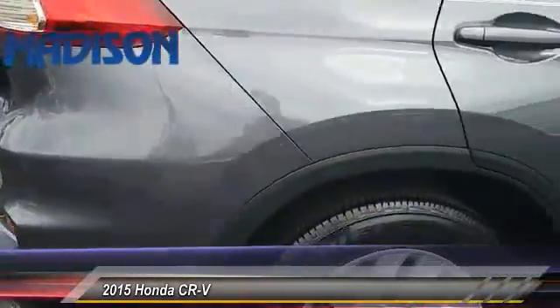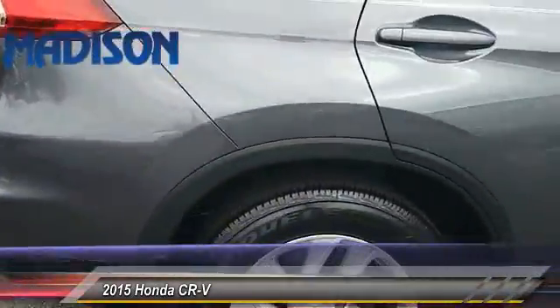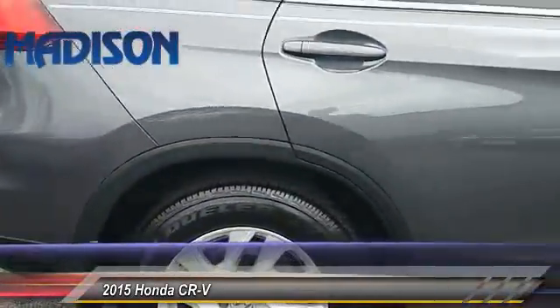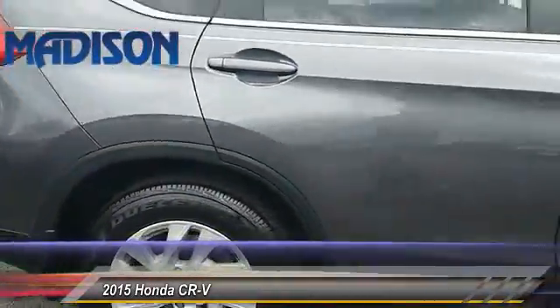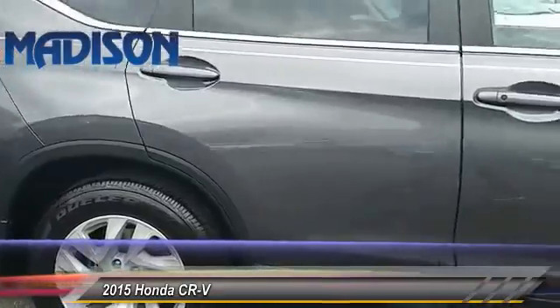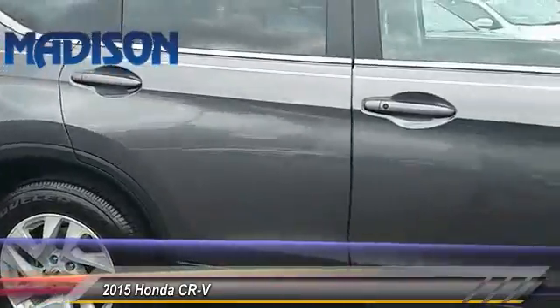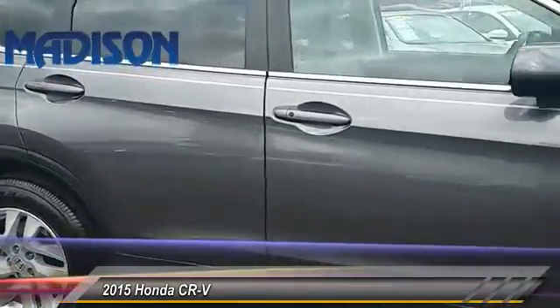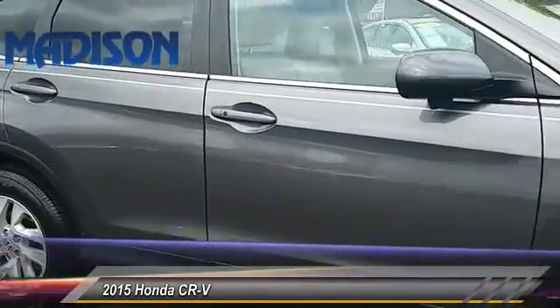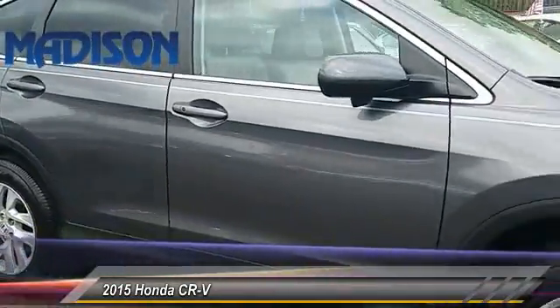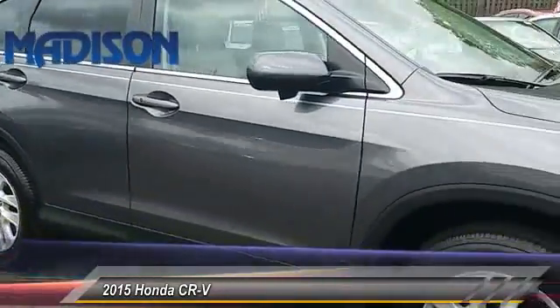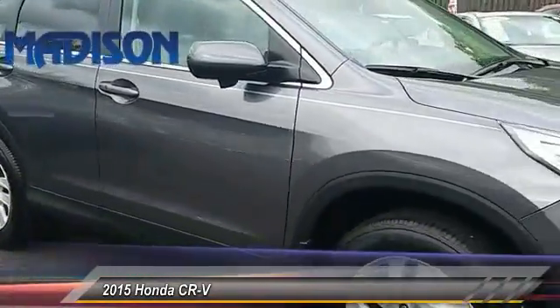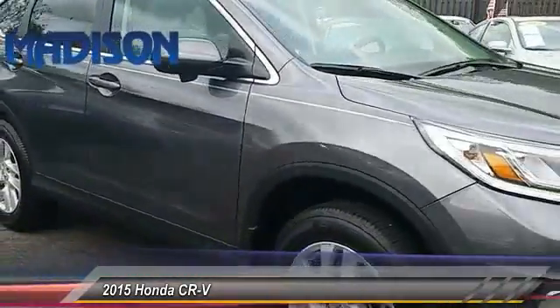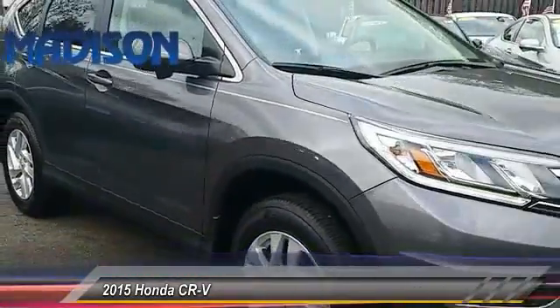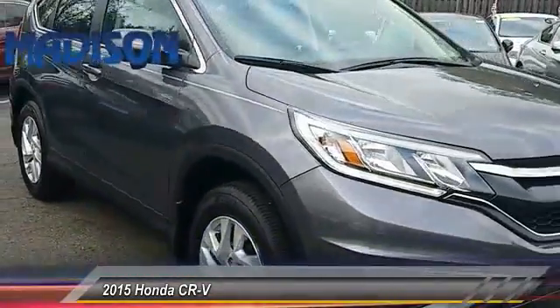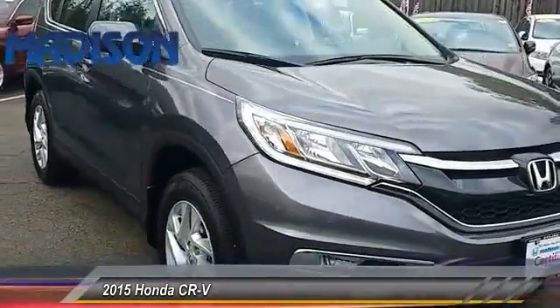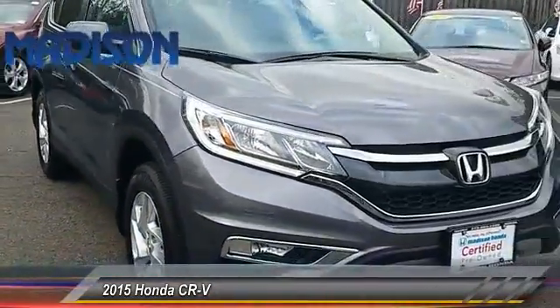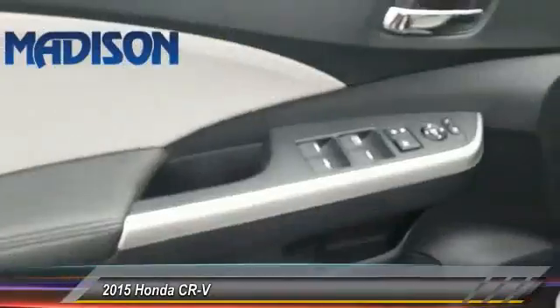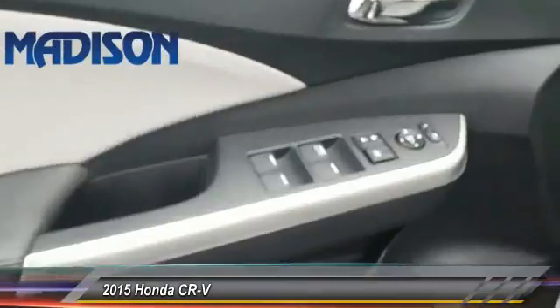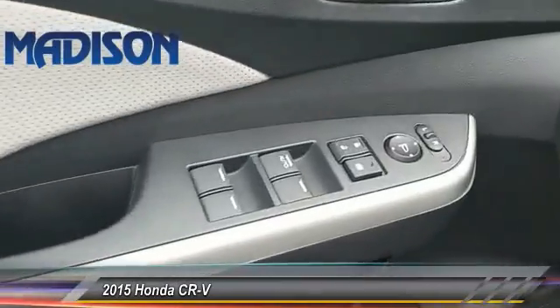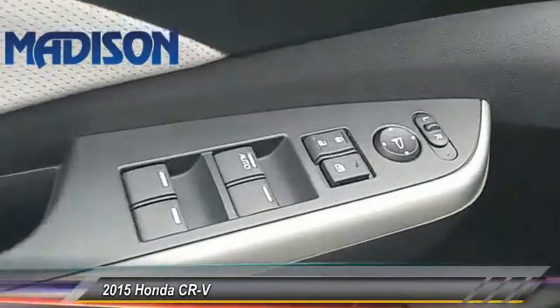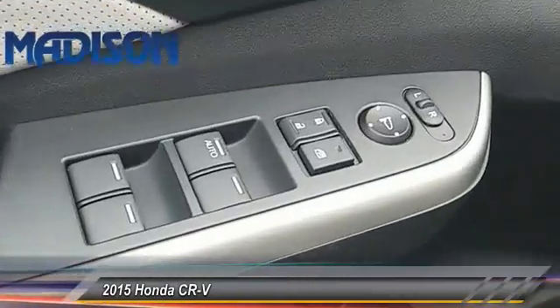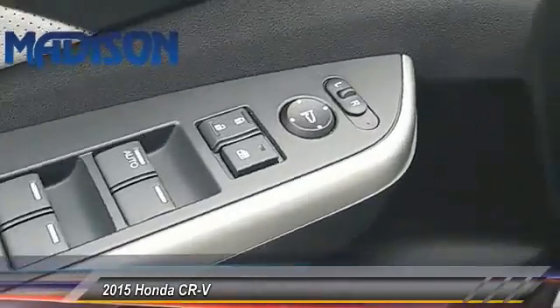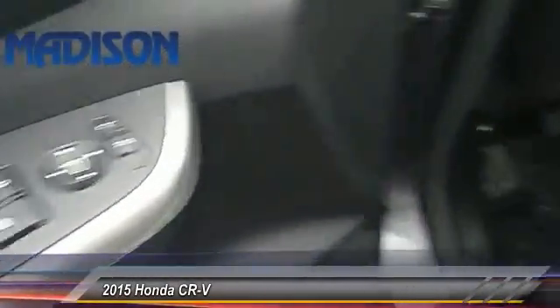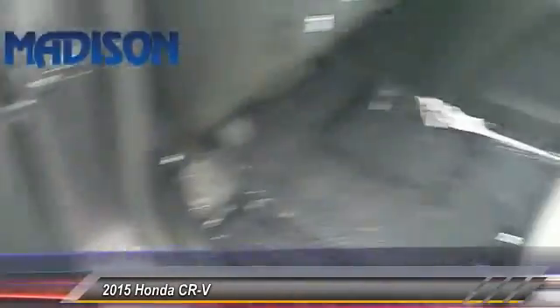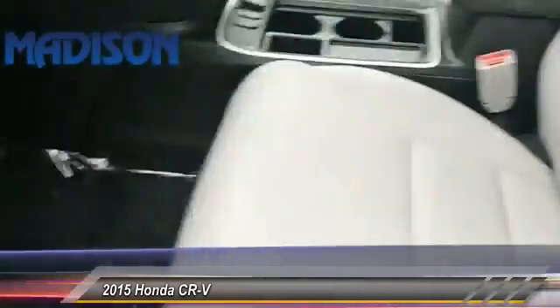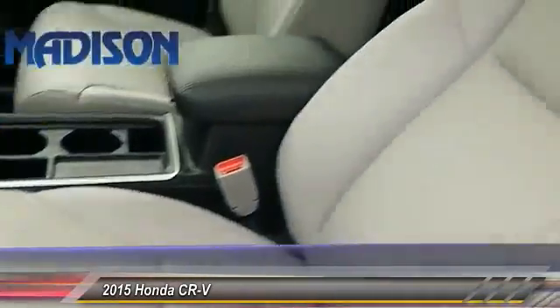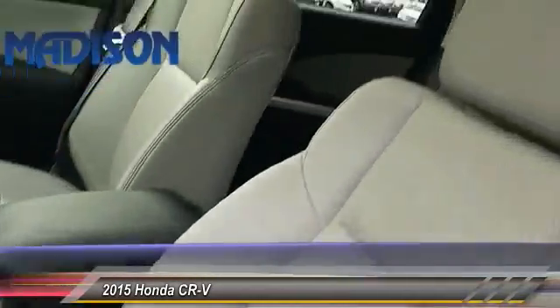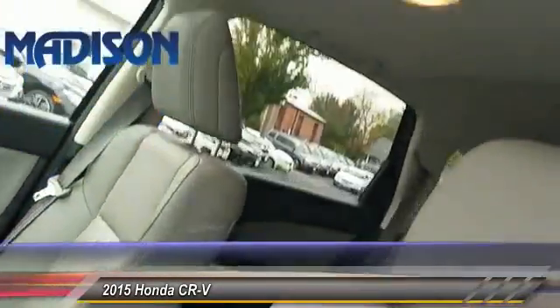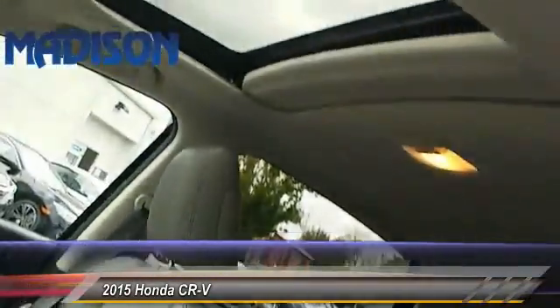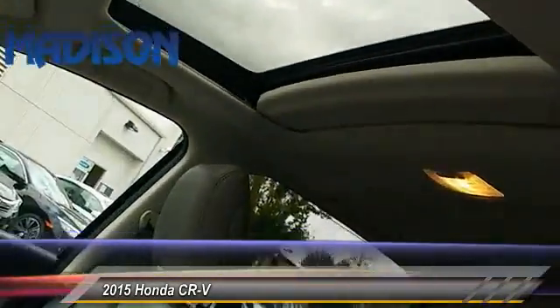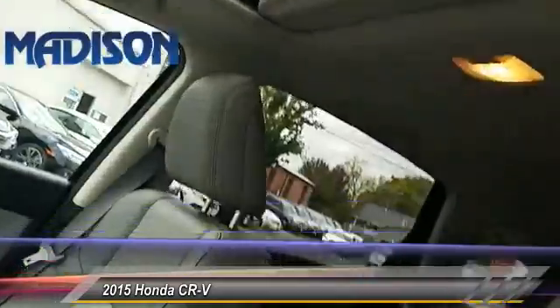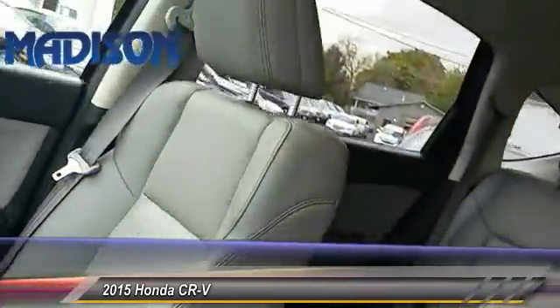This vehicle has less than 15,000 miles. Here are some of this vehicle's great options: traction control, all-wheel drive, stability control, anti-lock braking system, and keyless entry, backup camera.